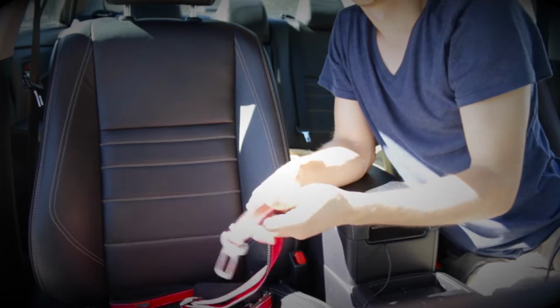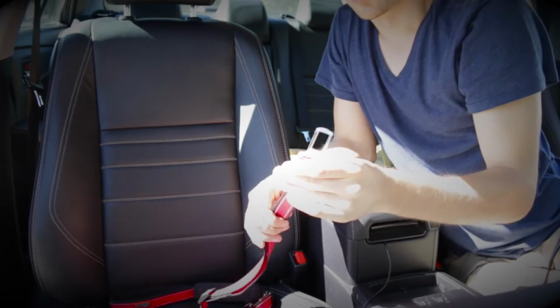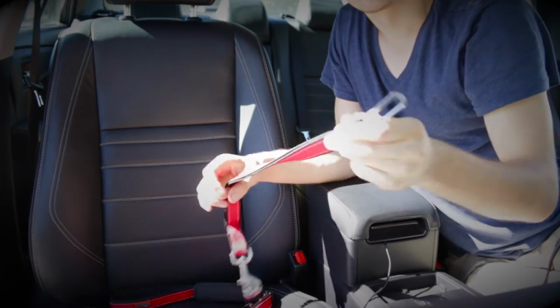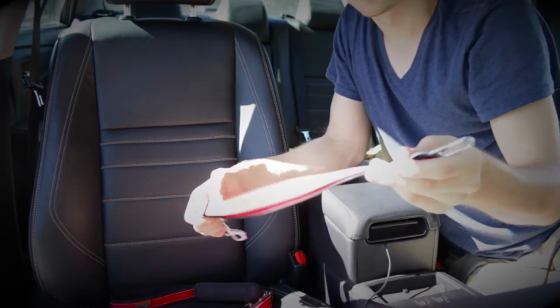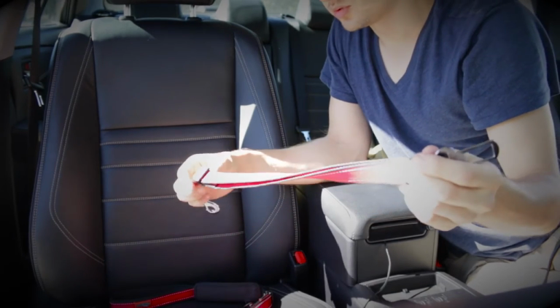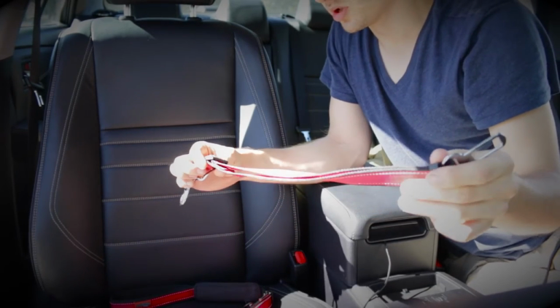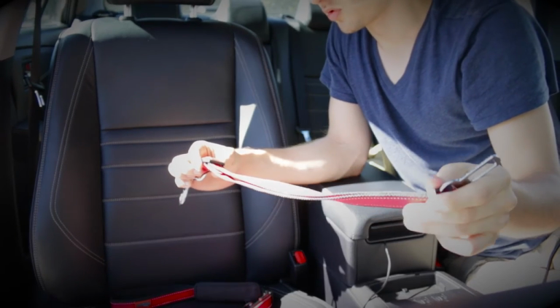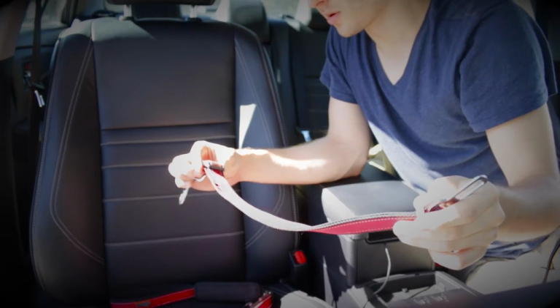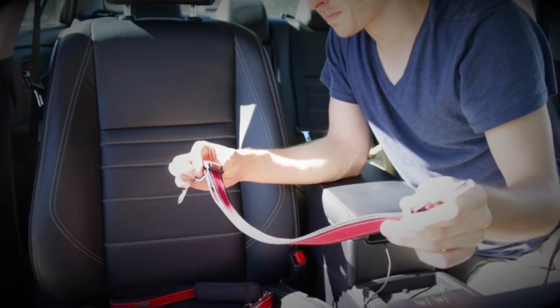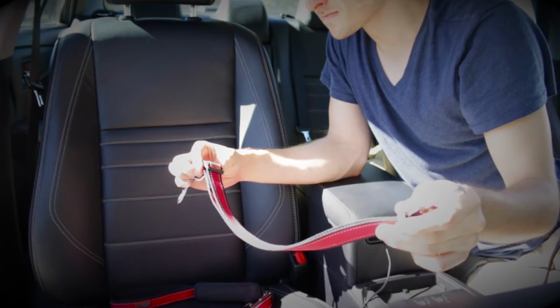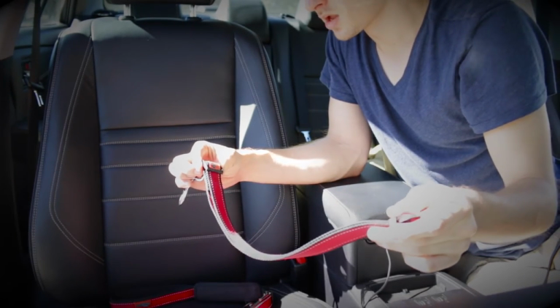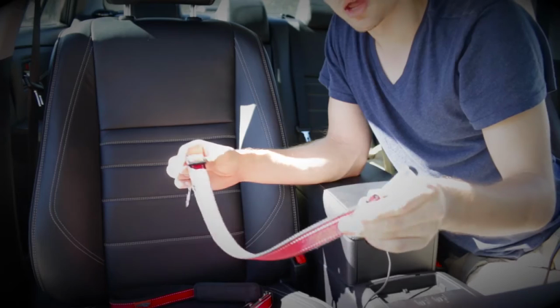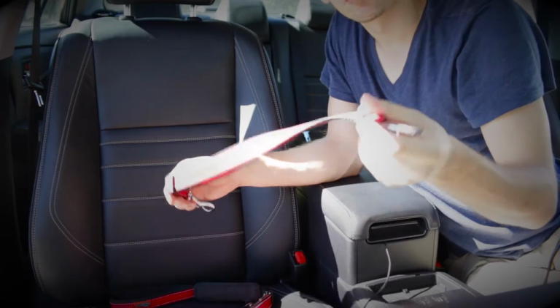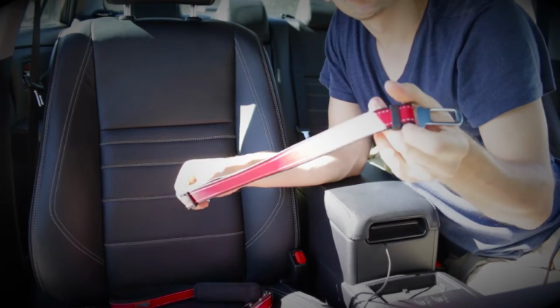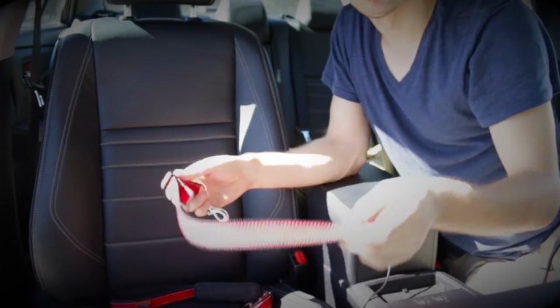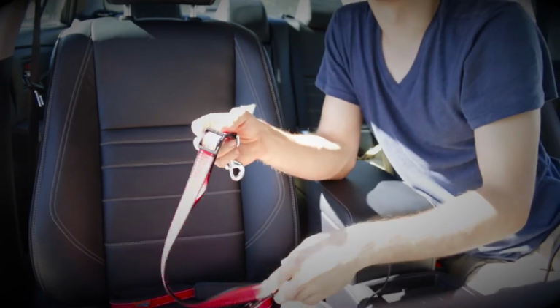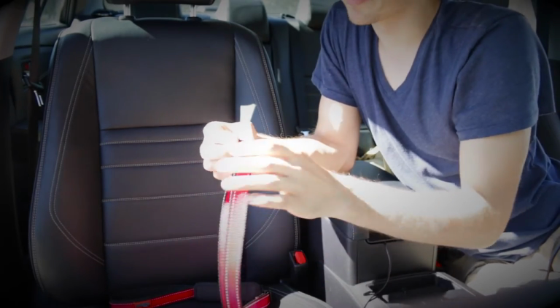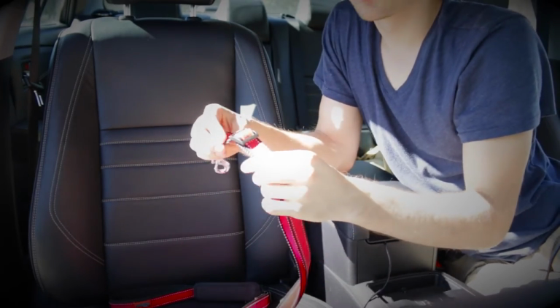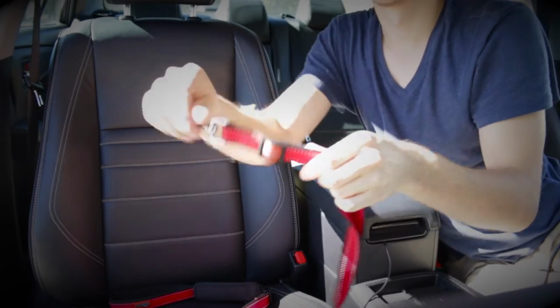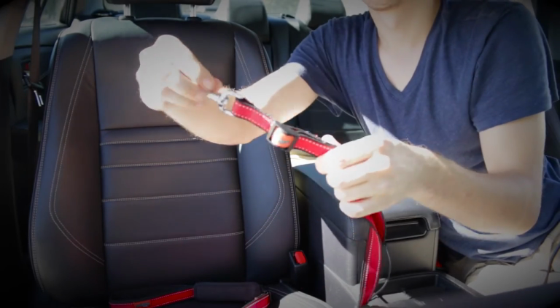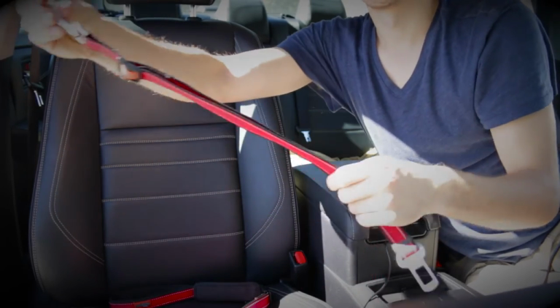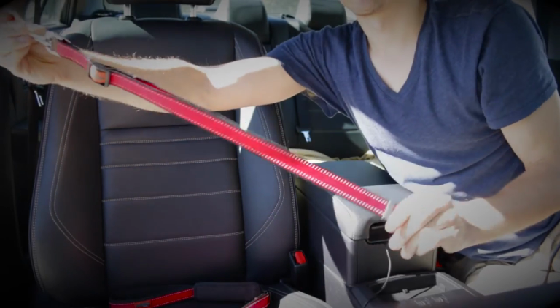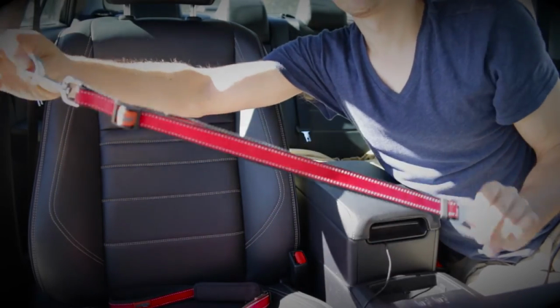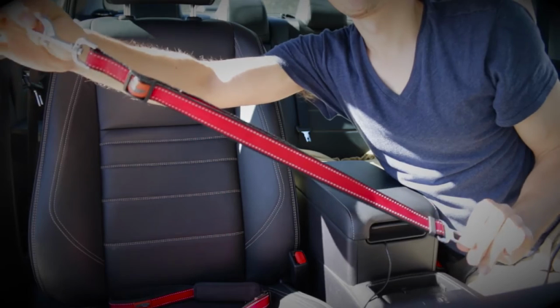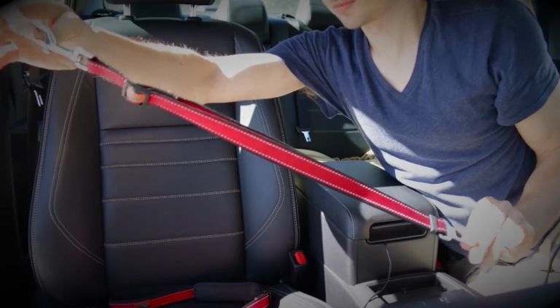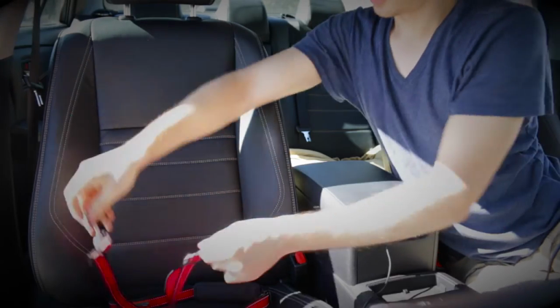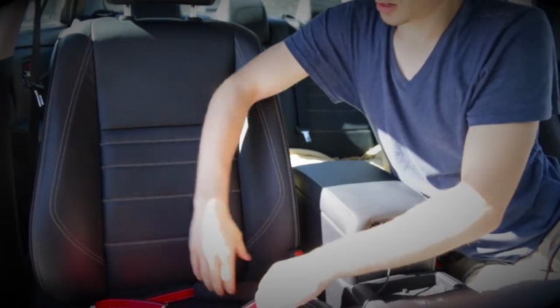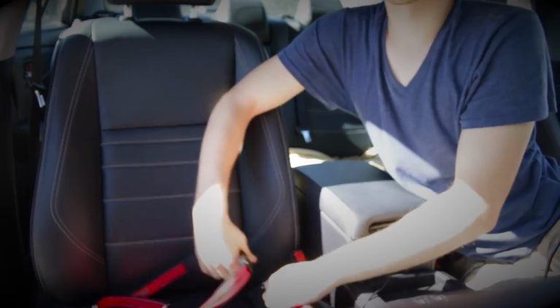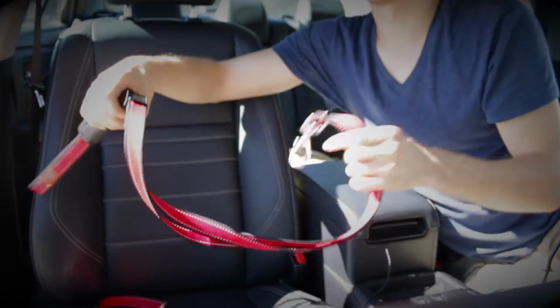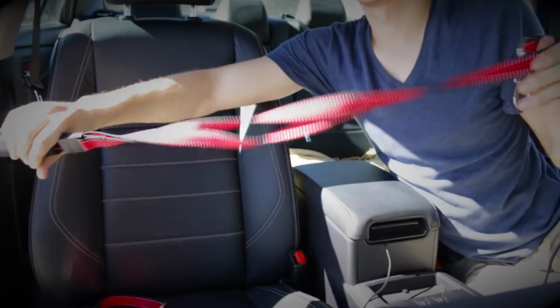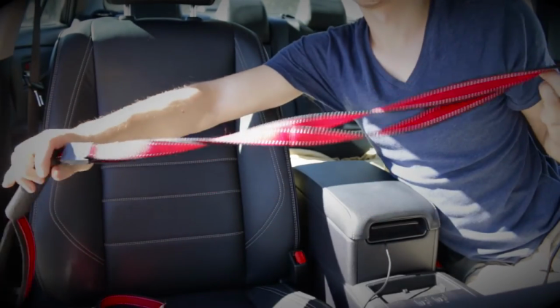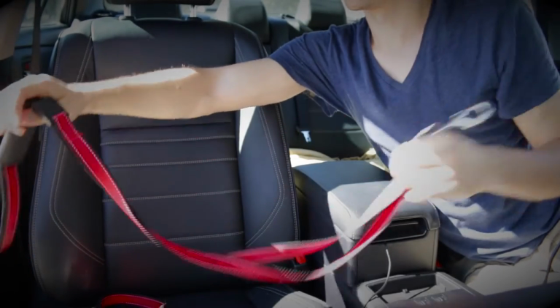I purchased two seat belts from Amazon by Pets BFF. It's a little one, but then I have a second one, which is a bit longer.